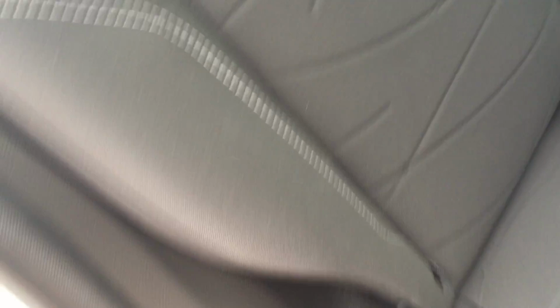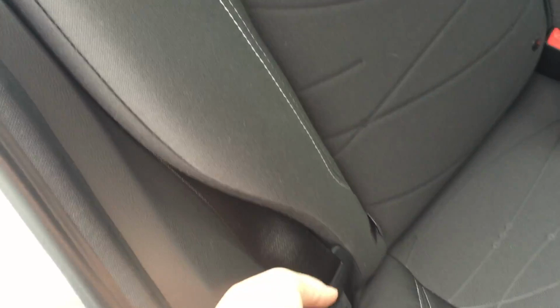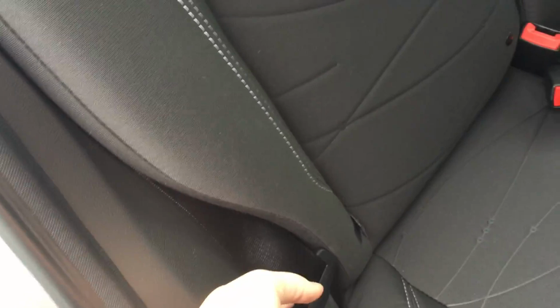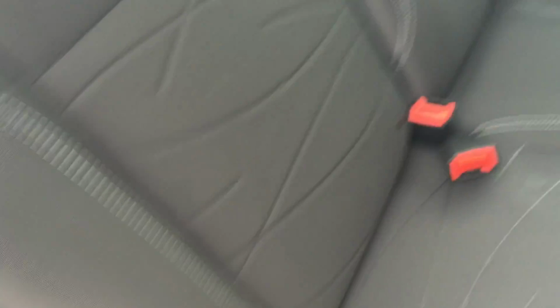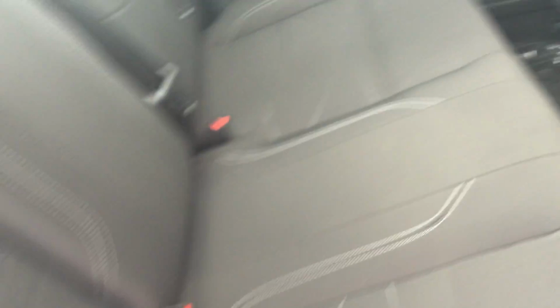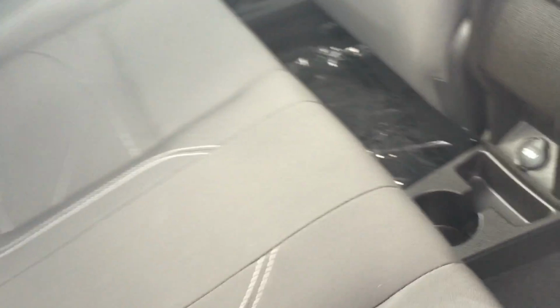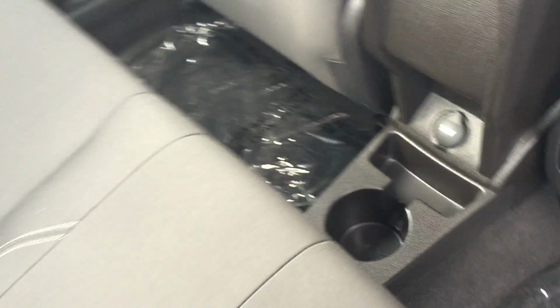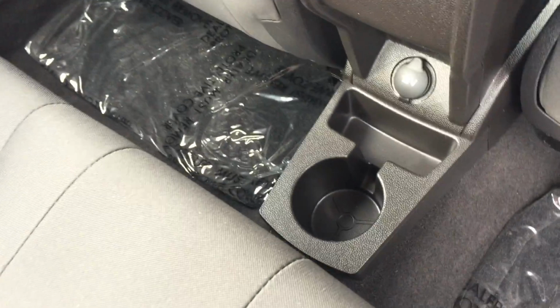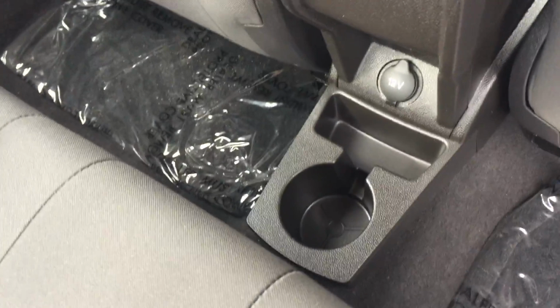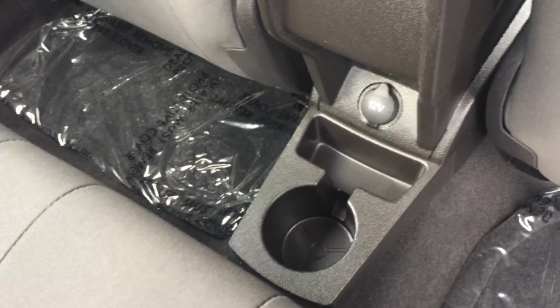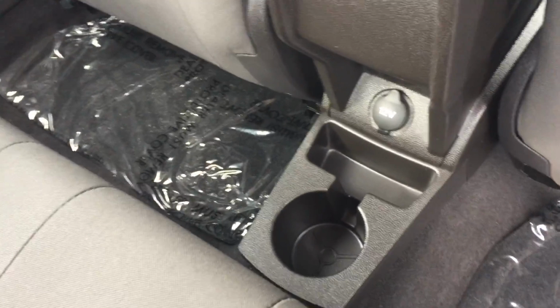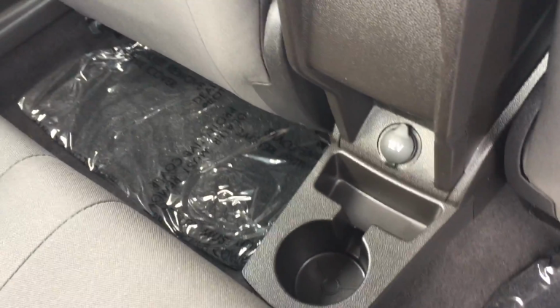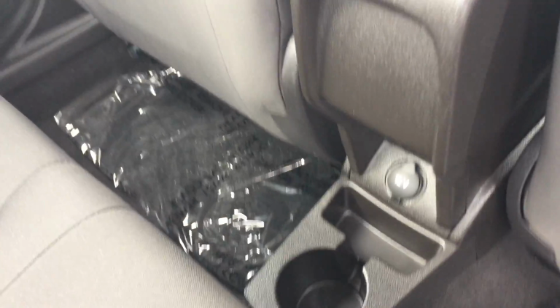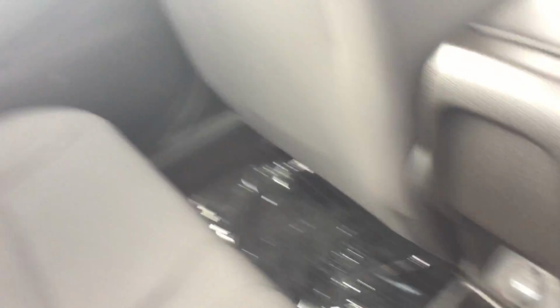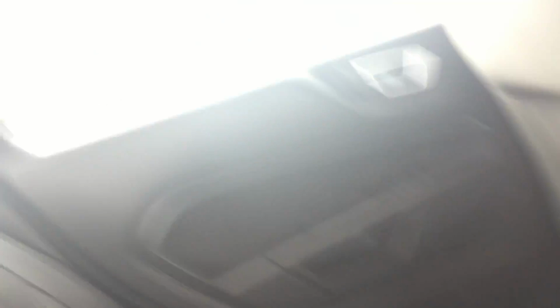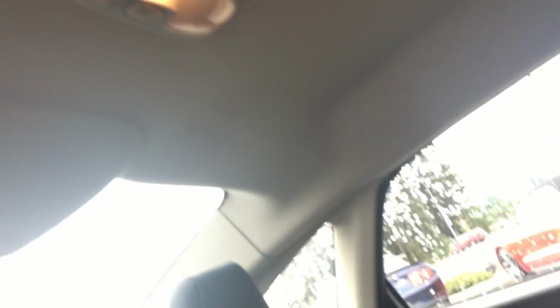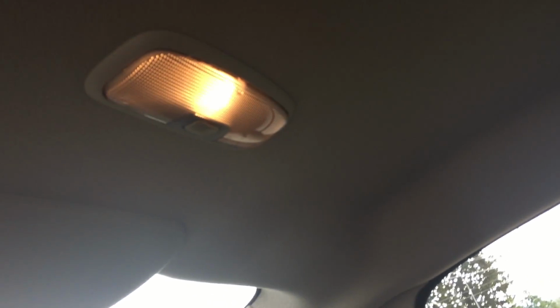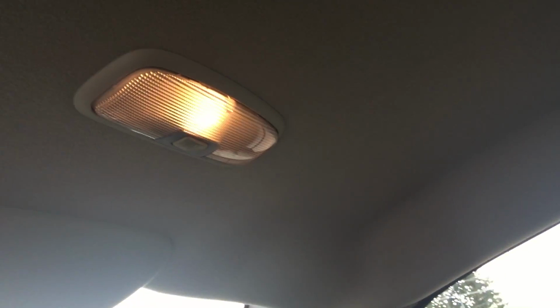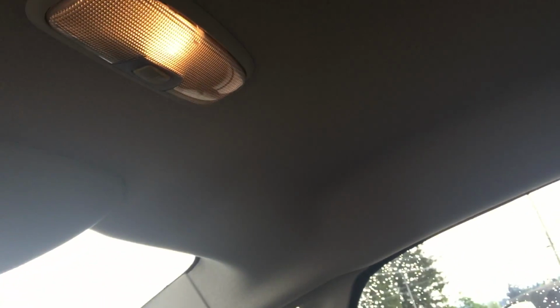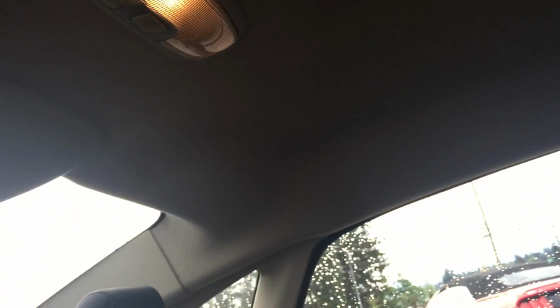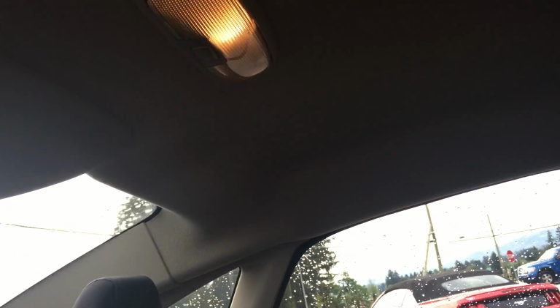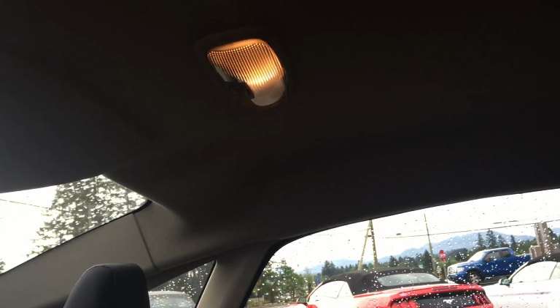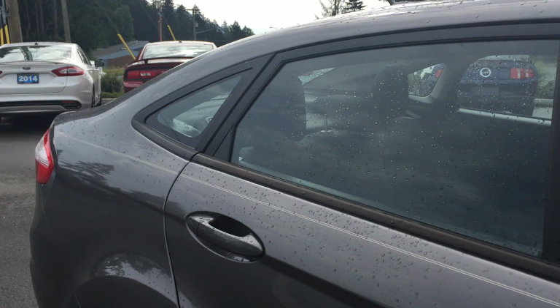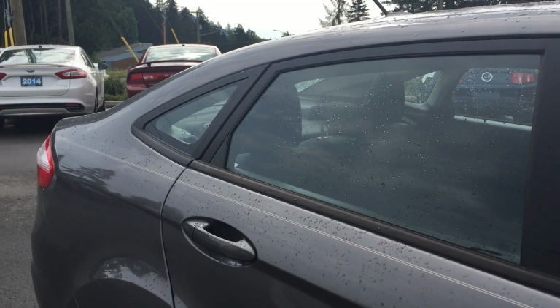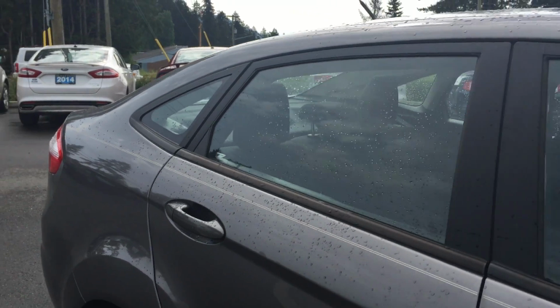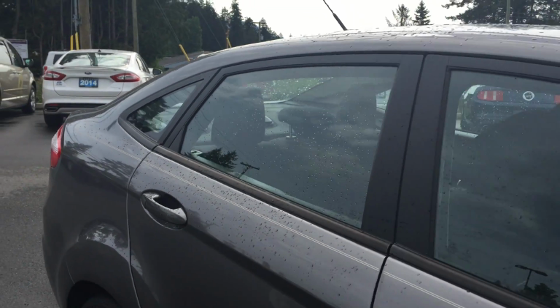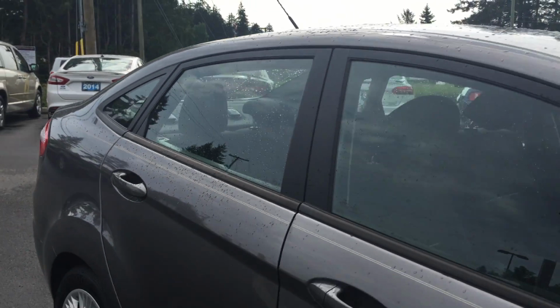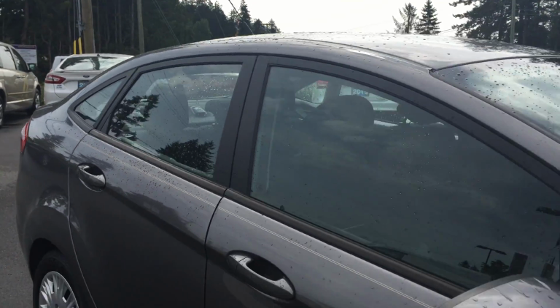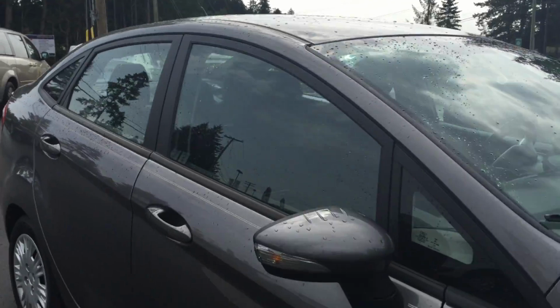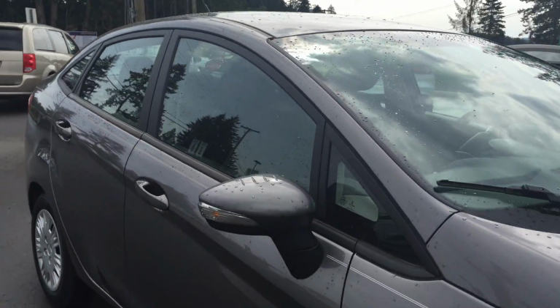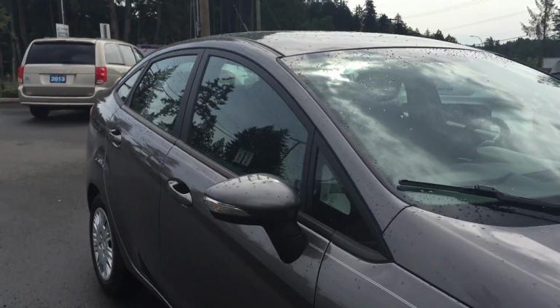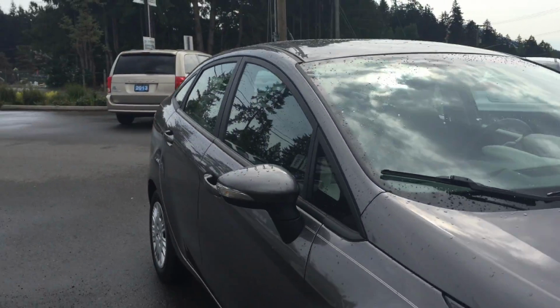15-inch wheels with nitrogen-filled tires, color-keyed side view mirrors and door handles. The gas cap is located on the left-hand side. The back end is quite unique. The trunk does open, or release, with the fob.